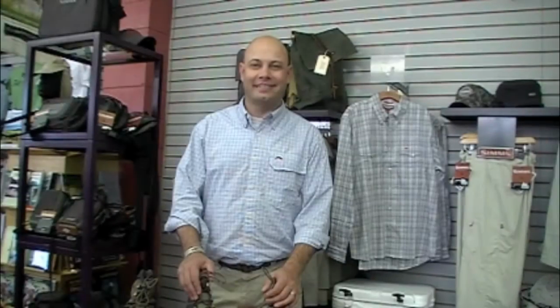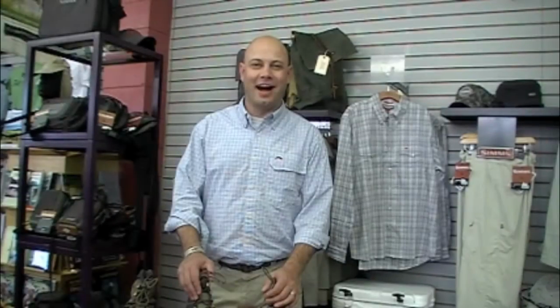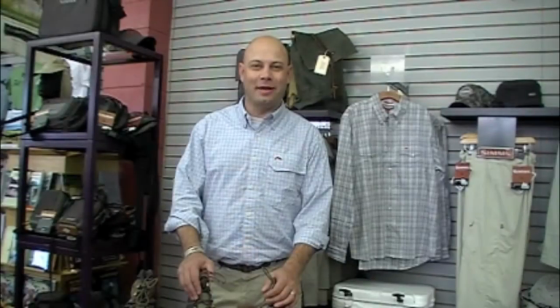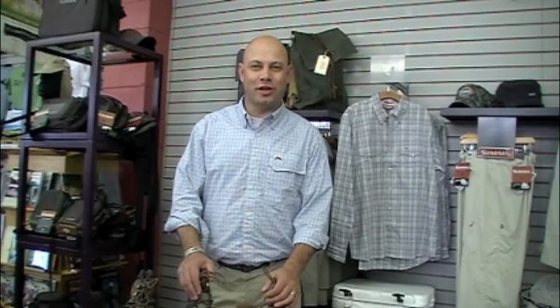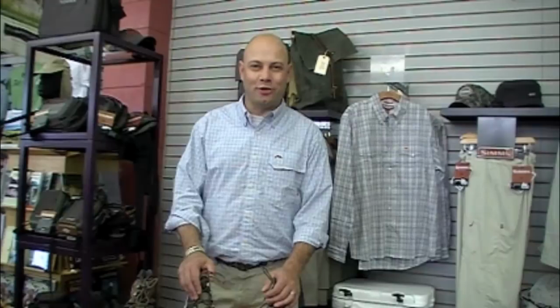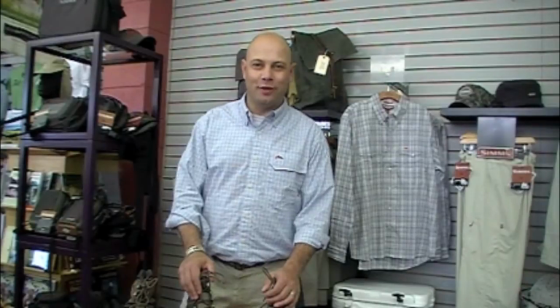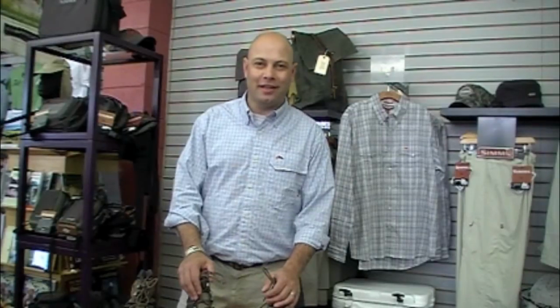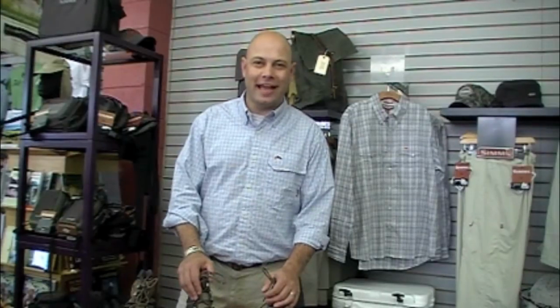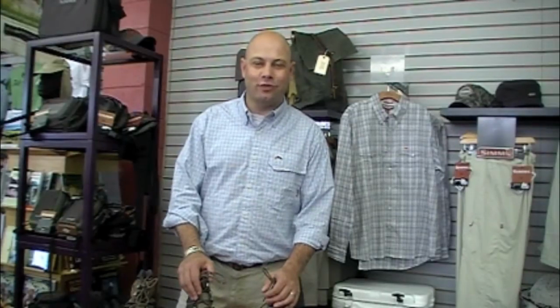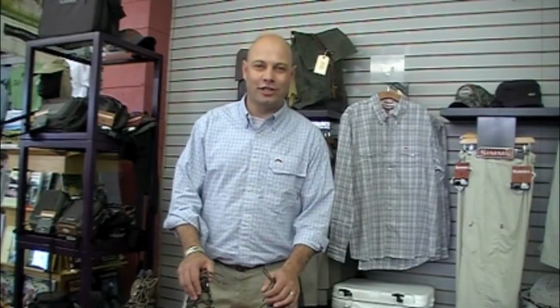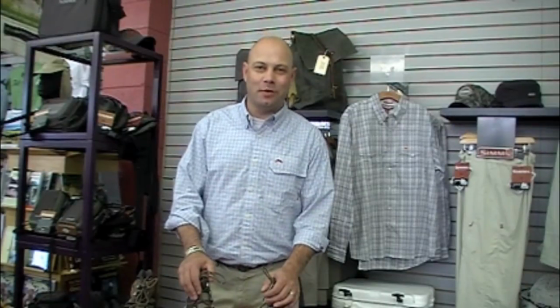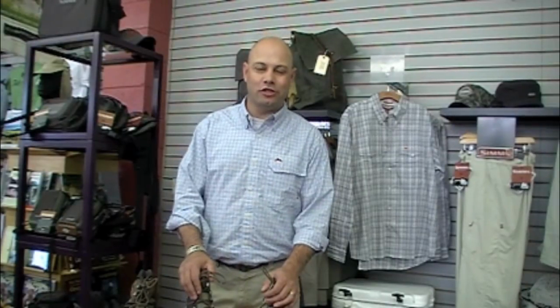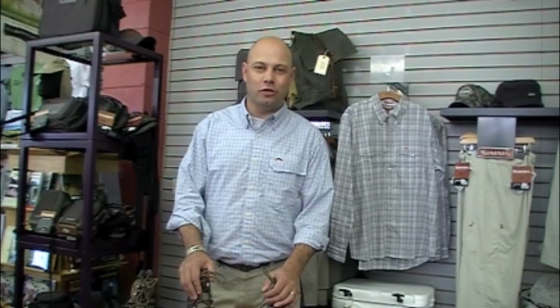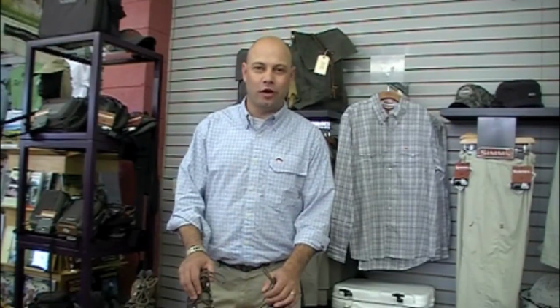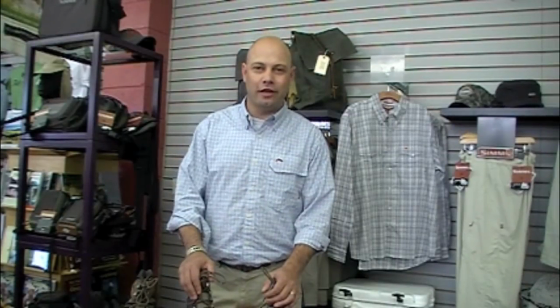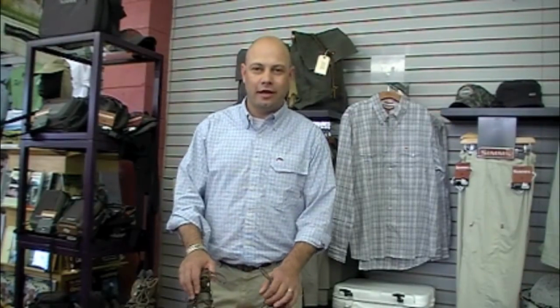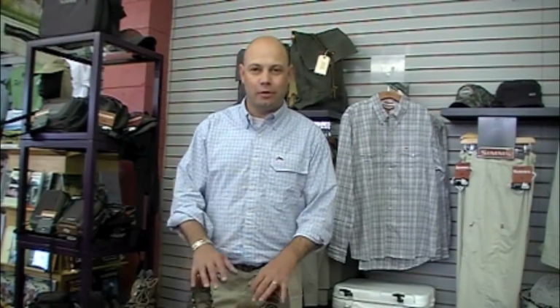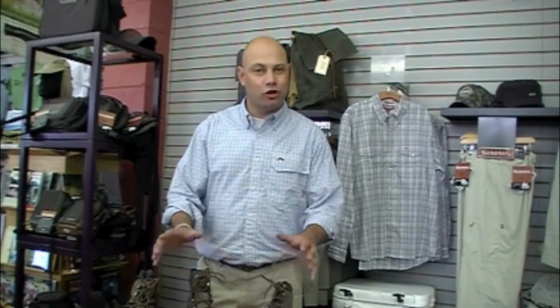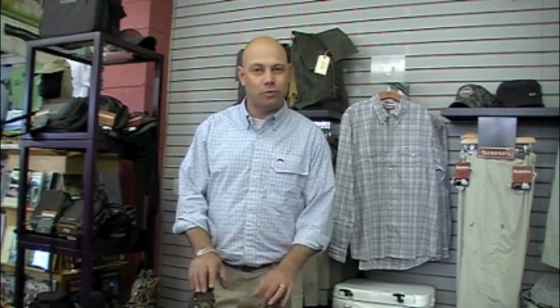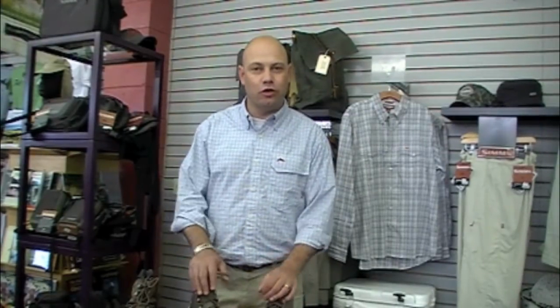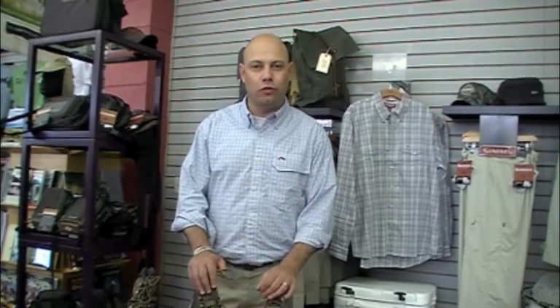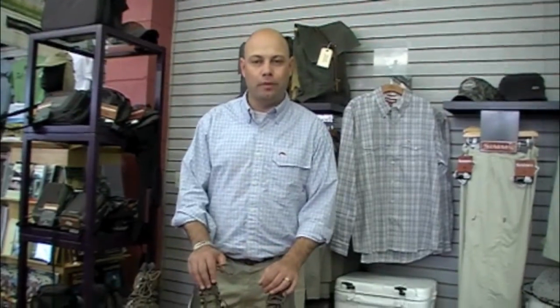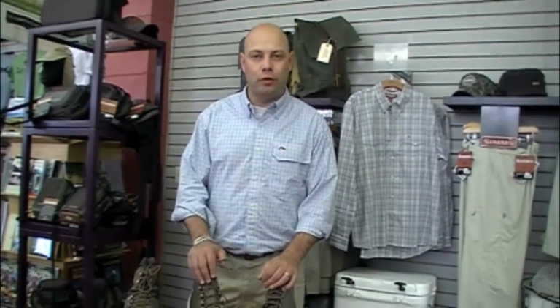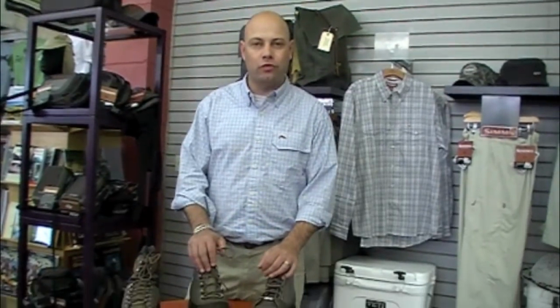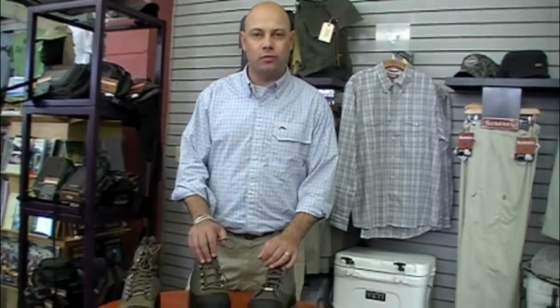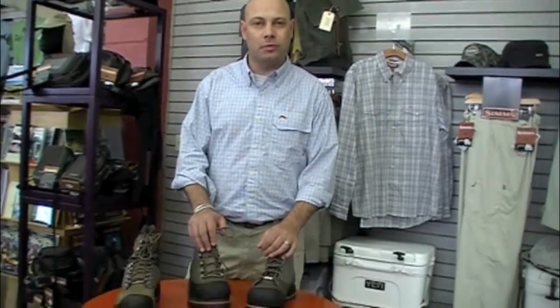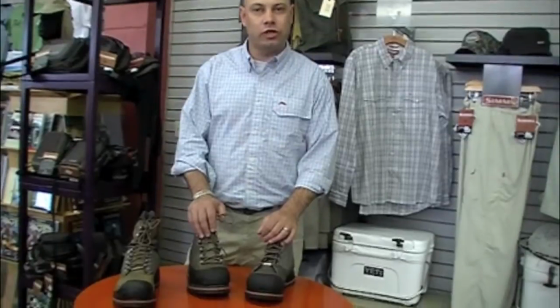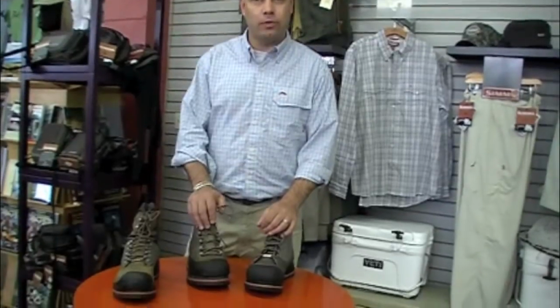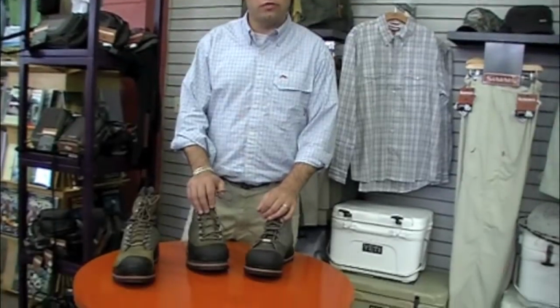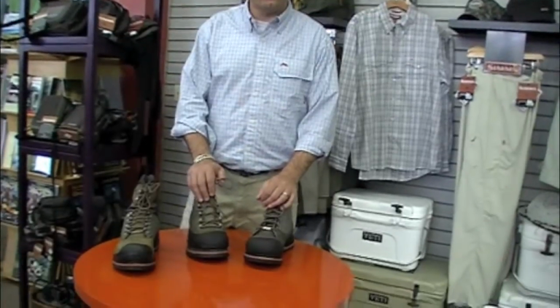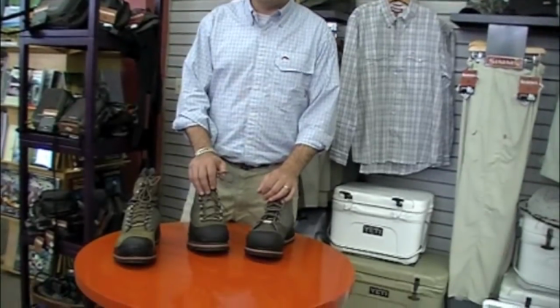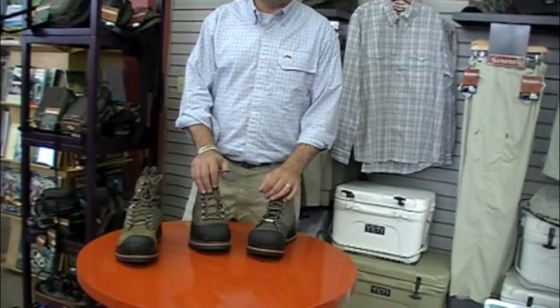Hi, my name is Eric Neufeld. We're at the Caddis Fly Shop in Eugene, Oregon. I'm going to show you some of the new boots from Simms Fishing Products for 2012.